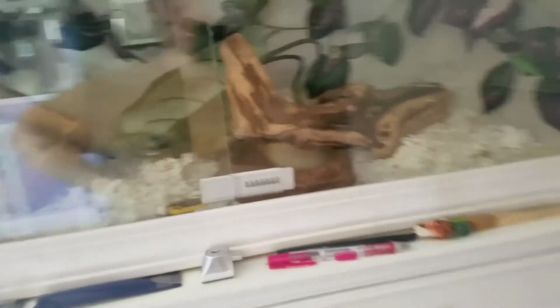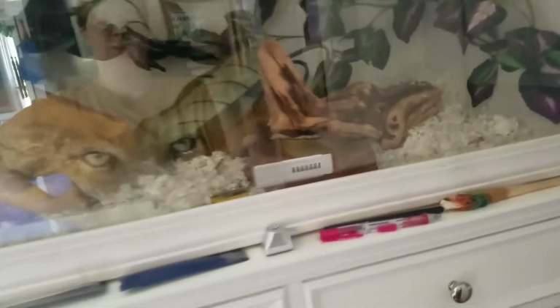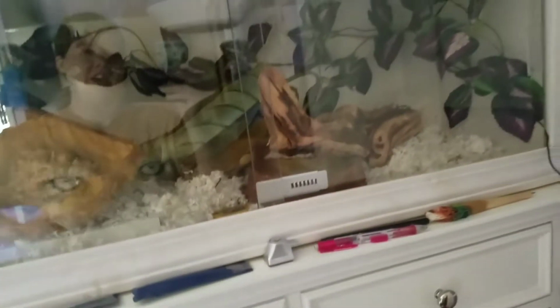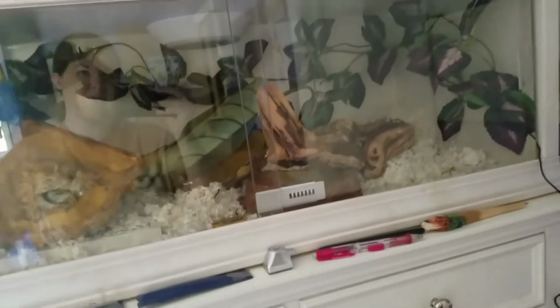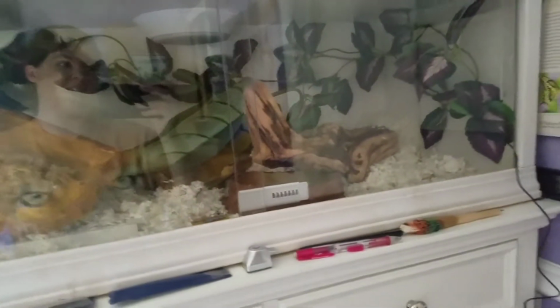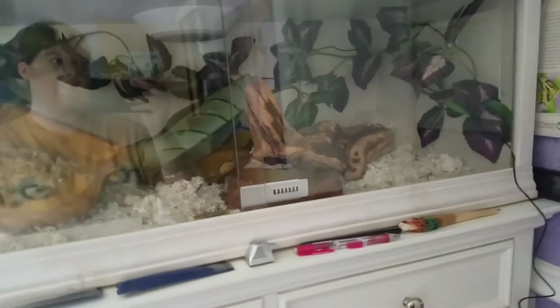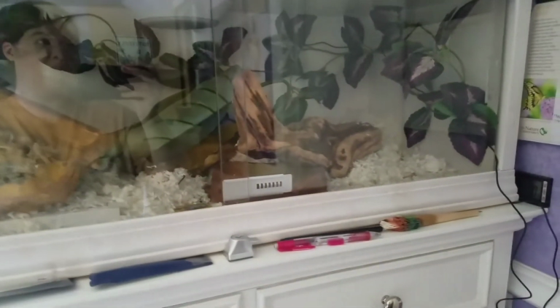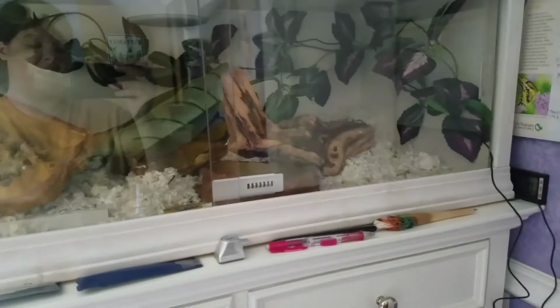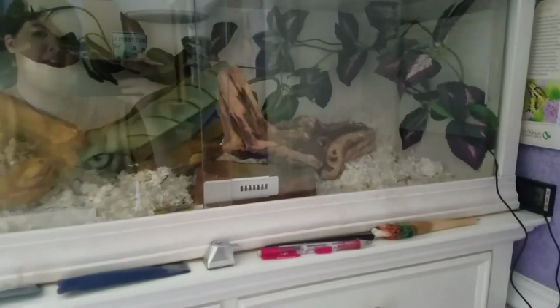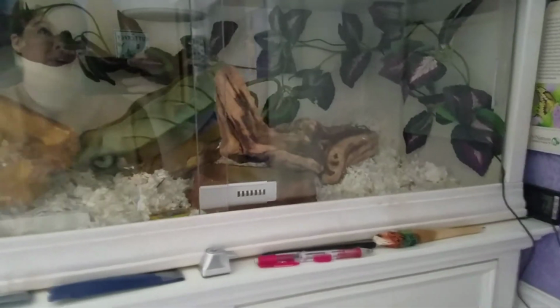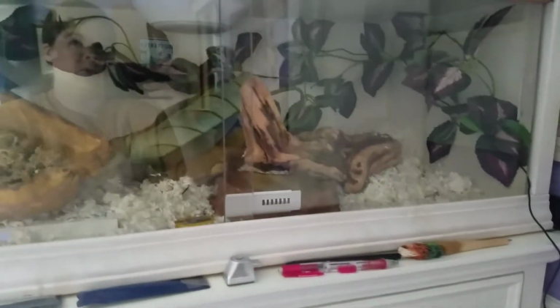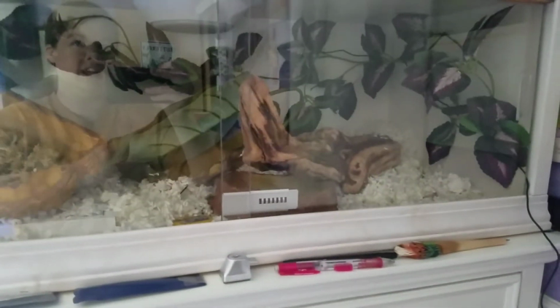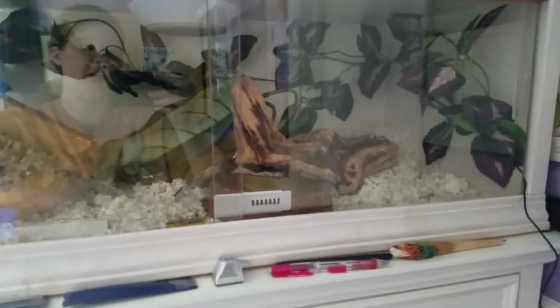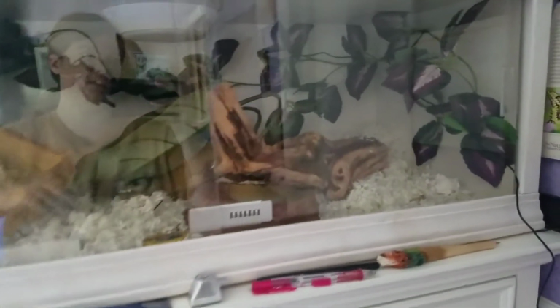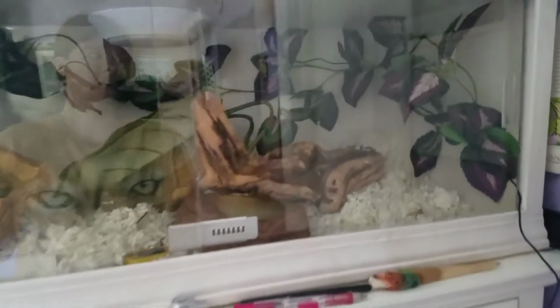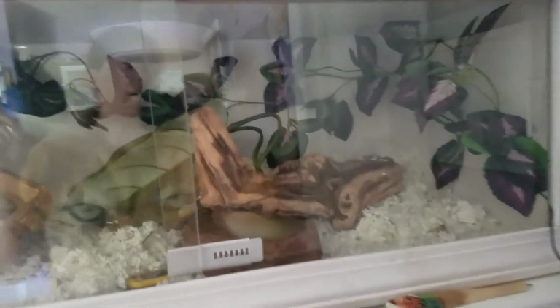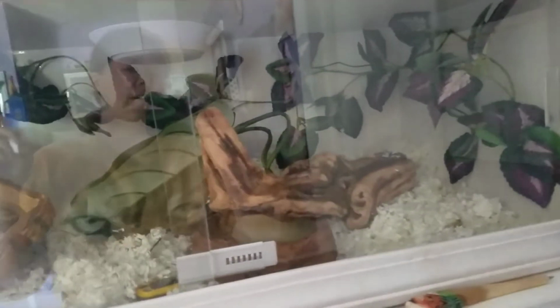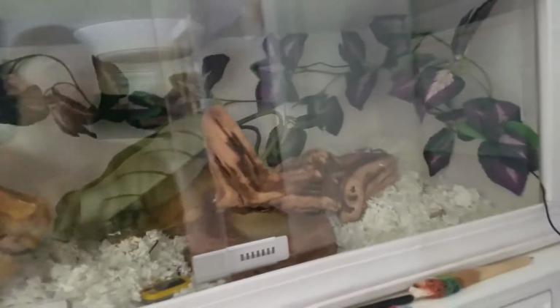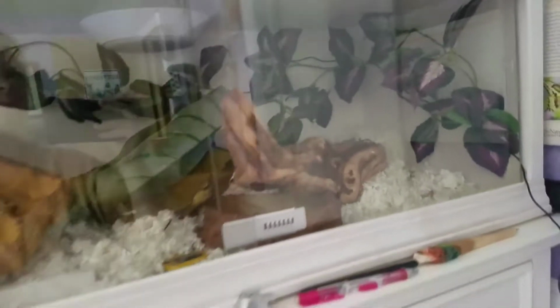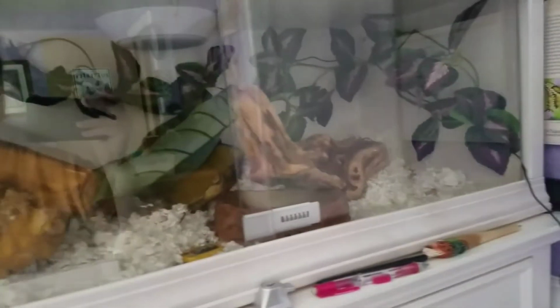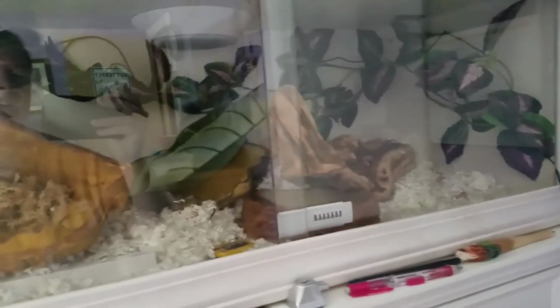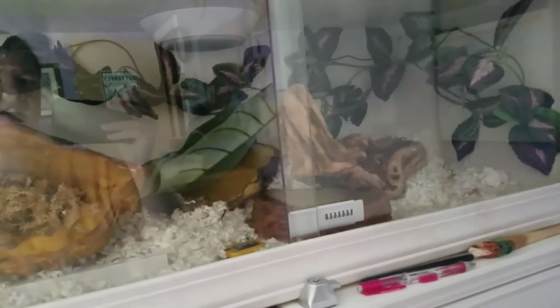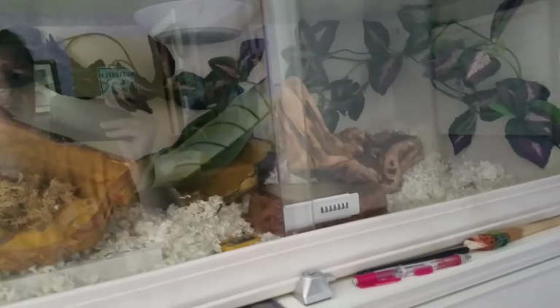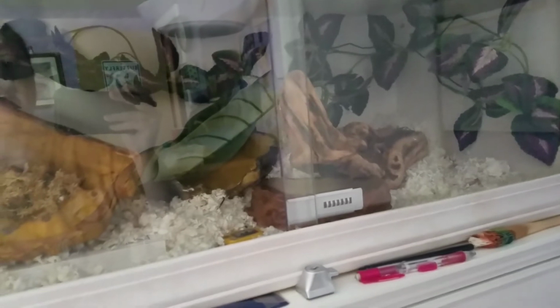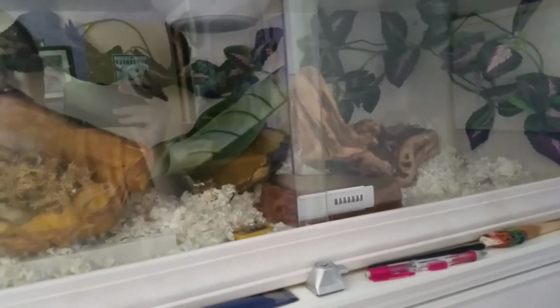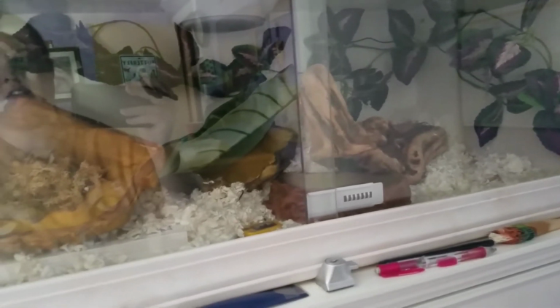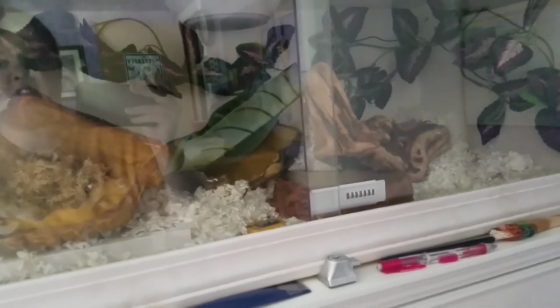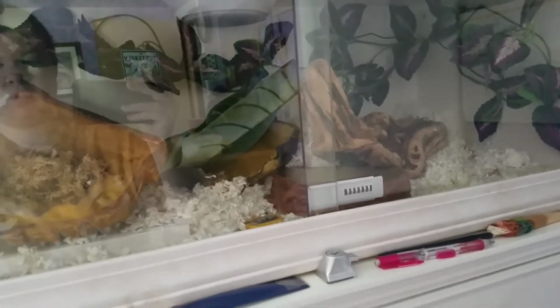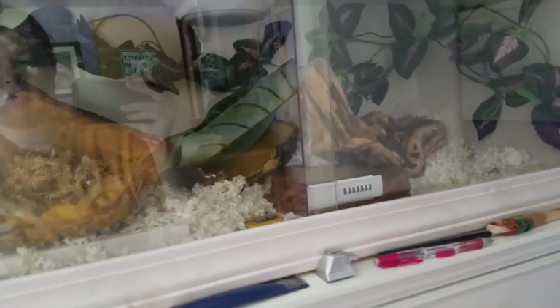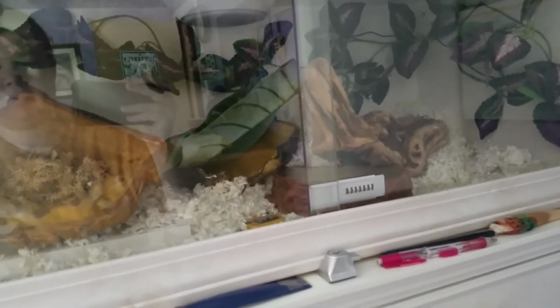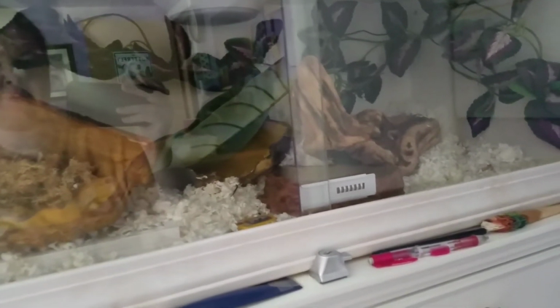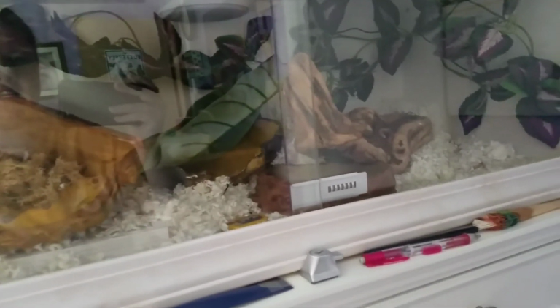I'm pretty sure he got out on Friday, and today is Monday. I put out live pinkies on Saturday night, and this morning I woke up and they hadn't been eaten.